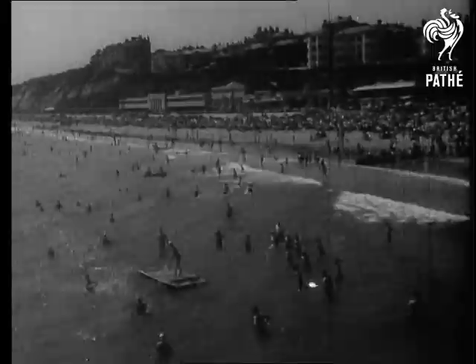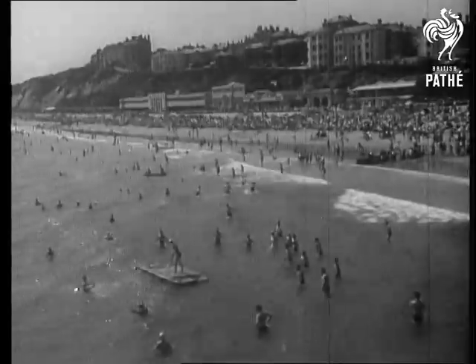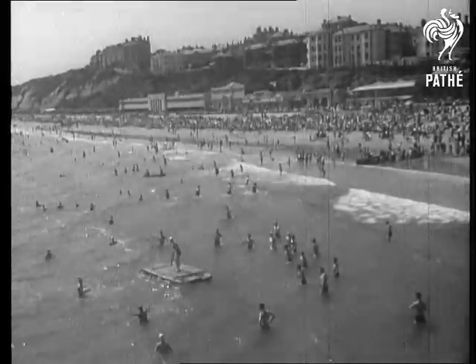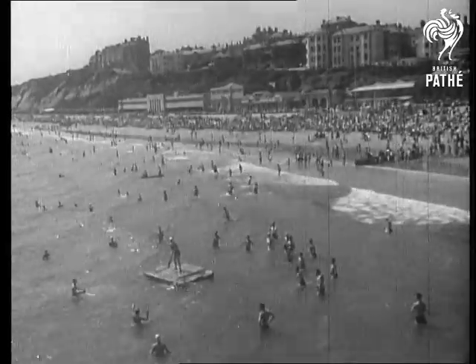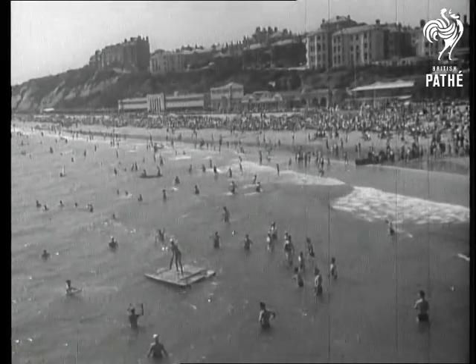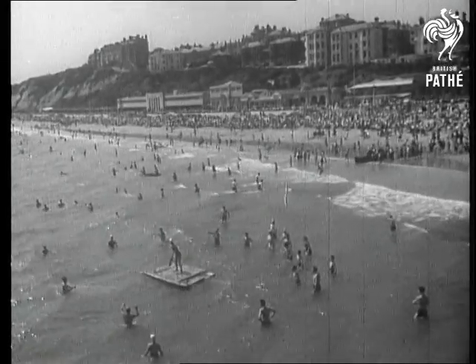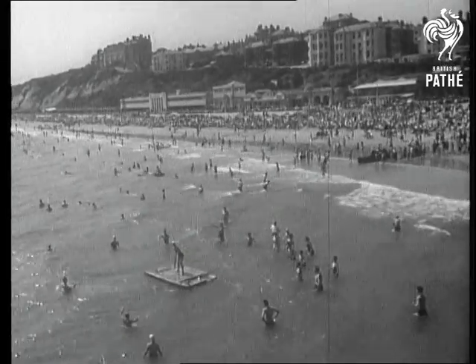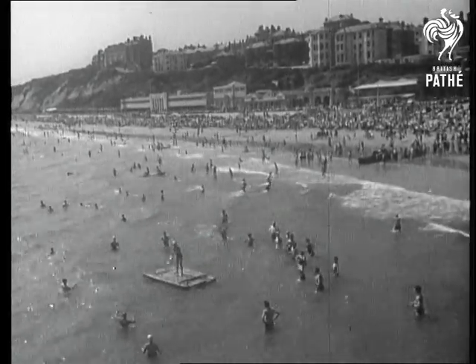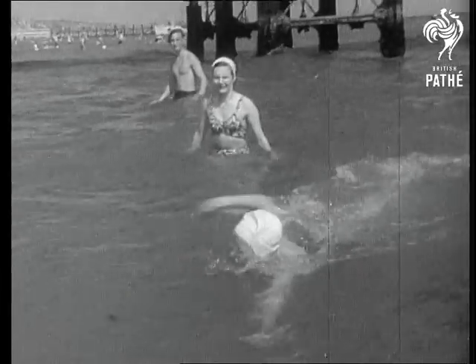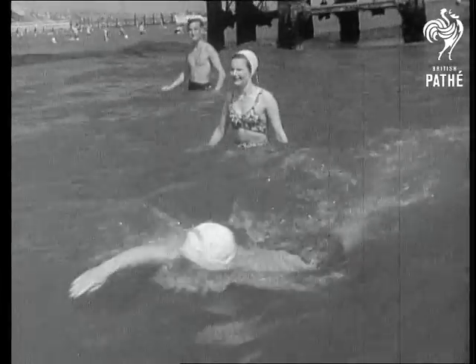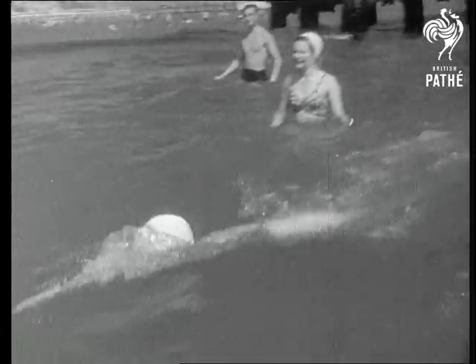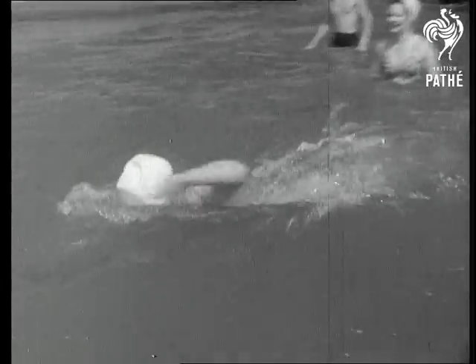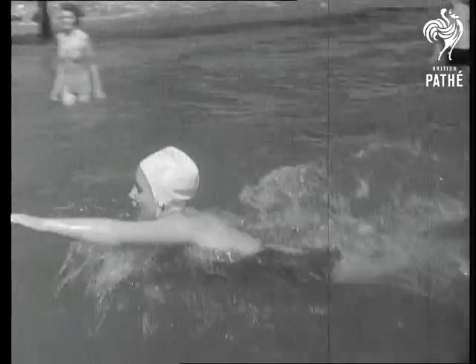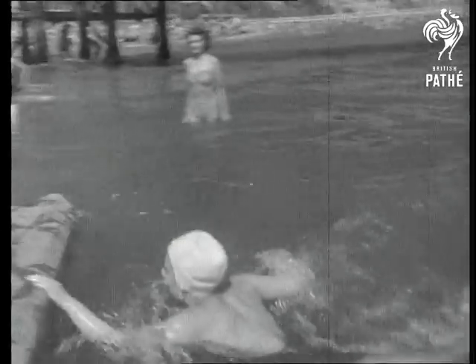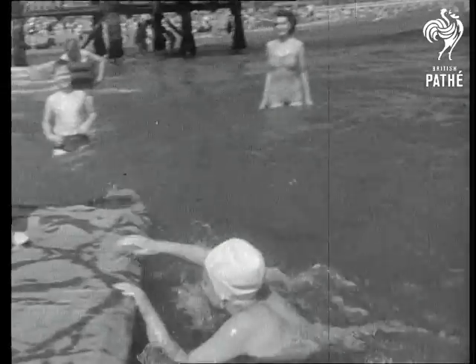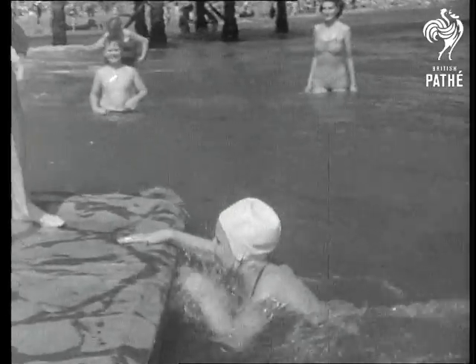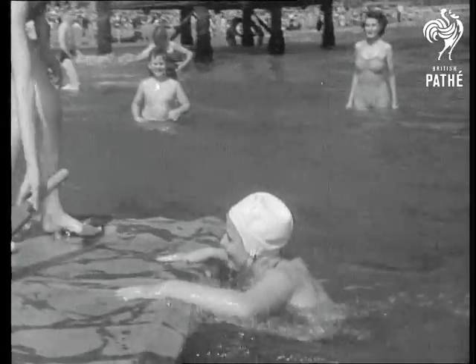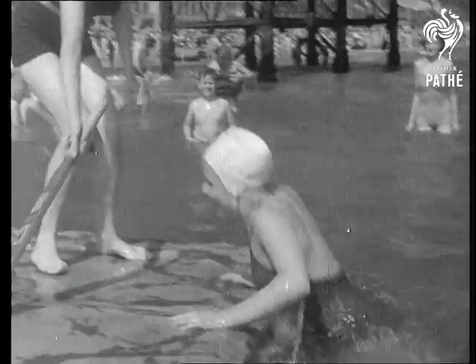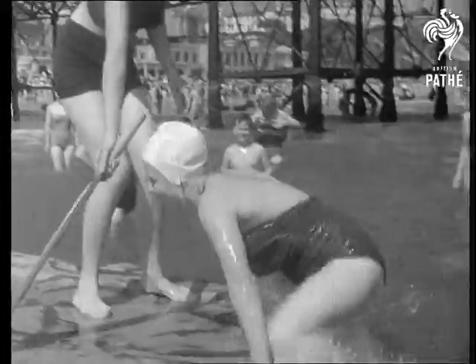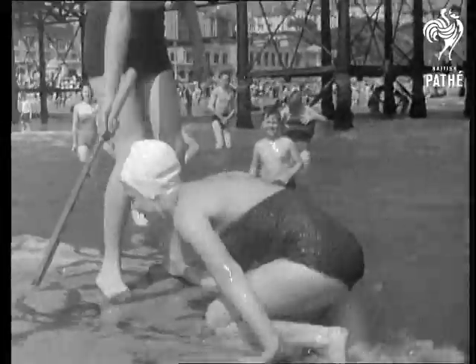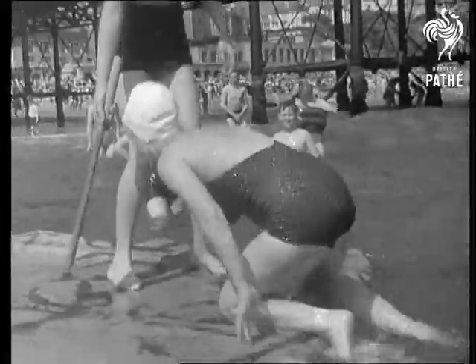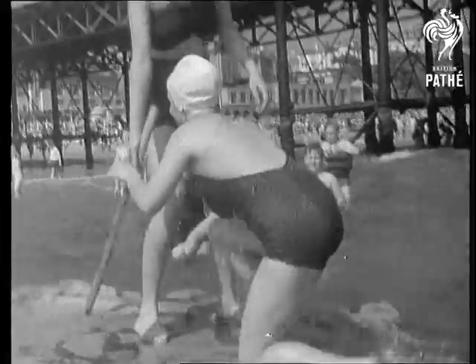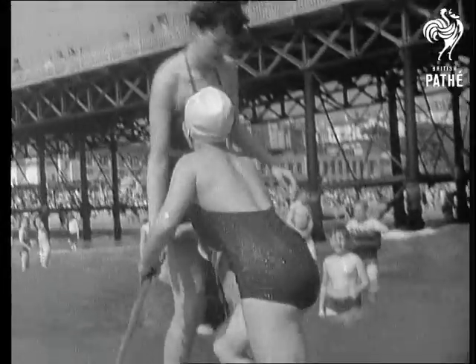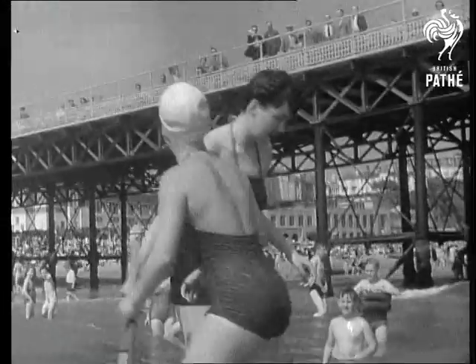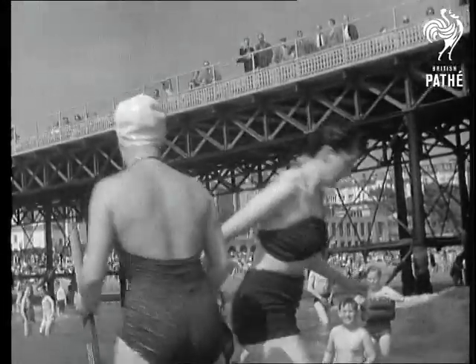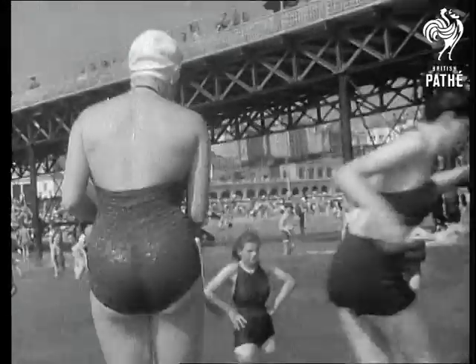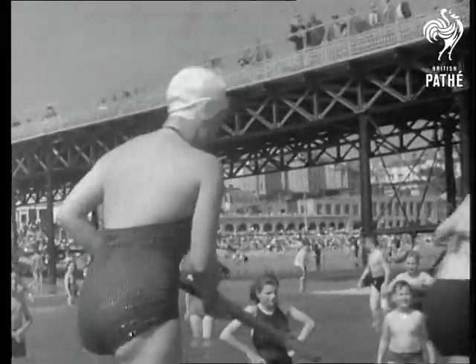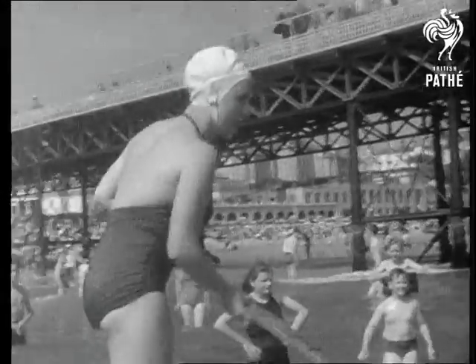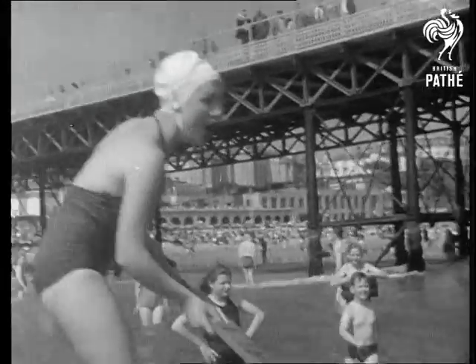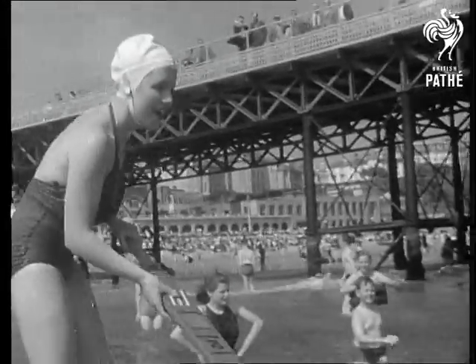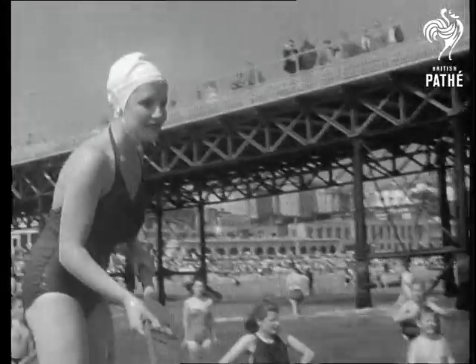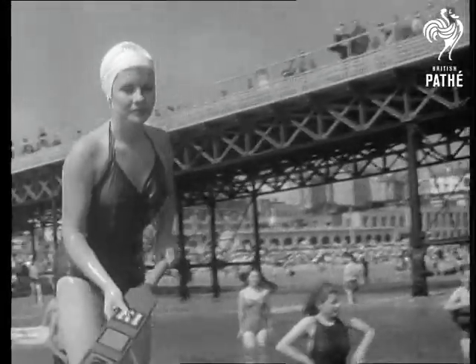Britain's national sport with variations takes to the sea. Yes, here at Bournemouth, the holidaymakers are up to the middle in a game of ocean cricket. And here's how it's played.